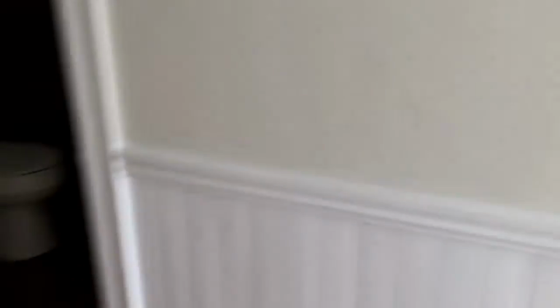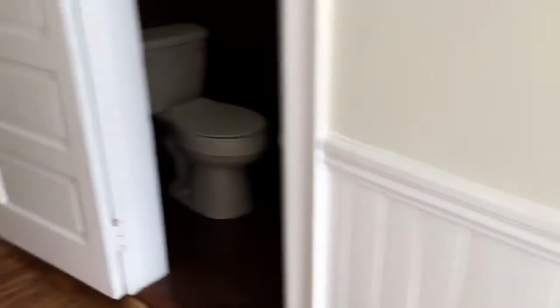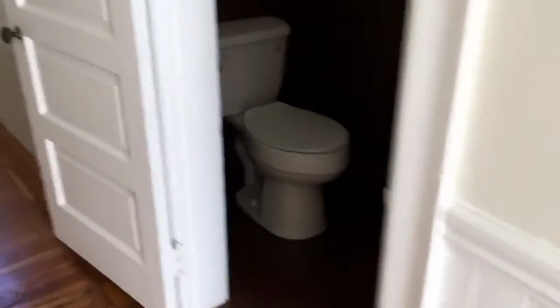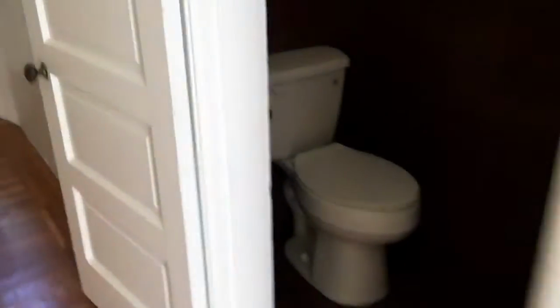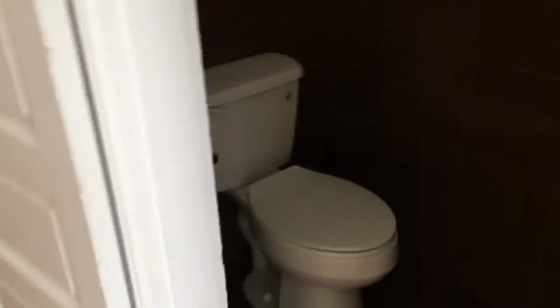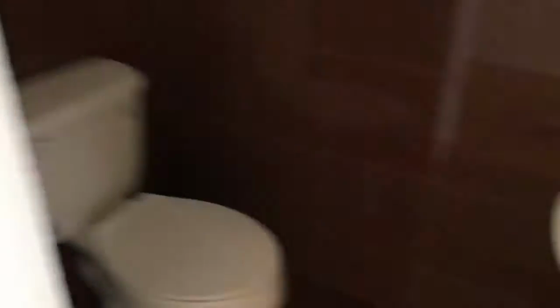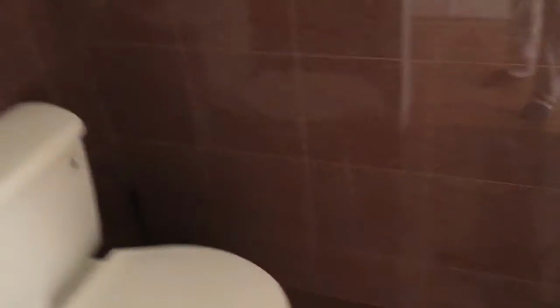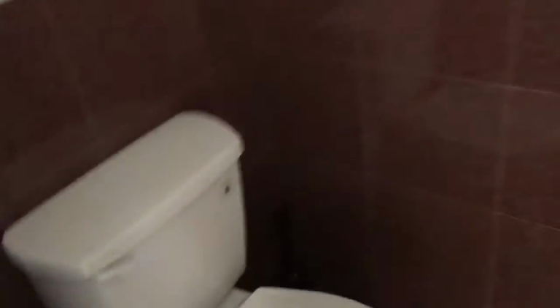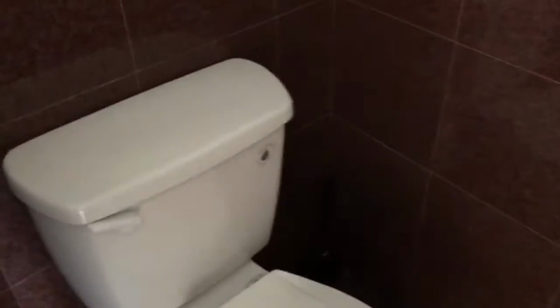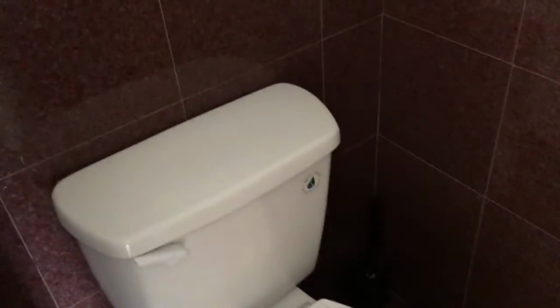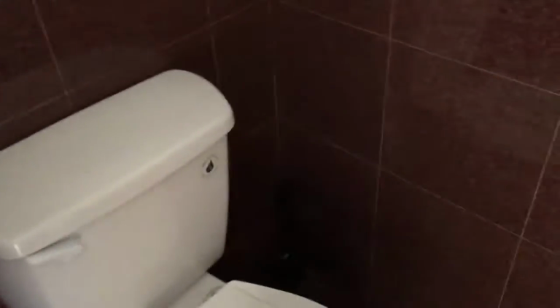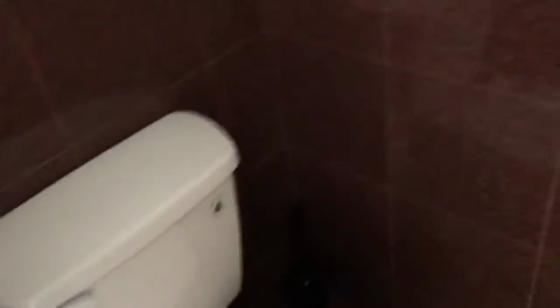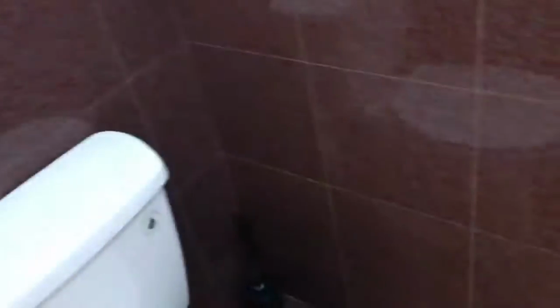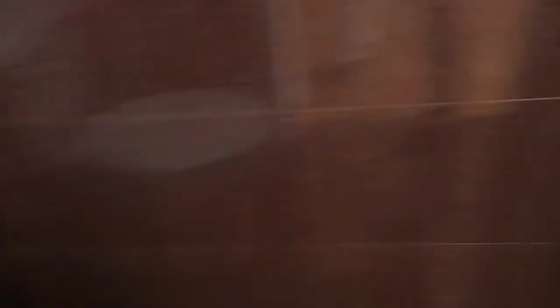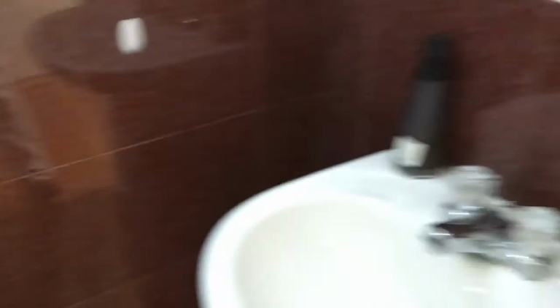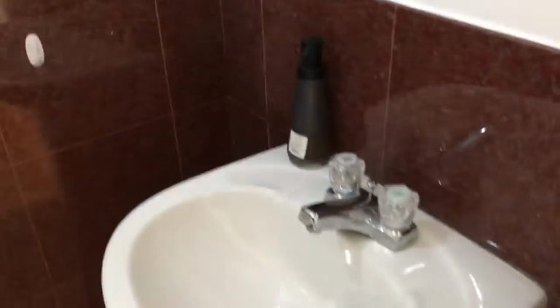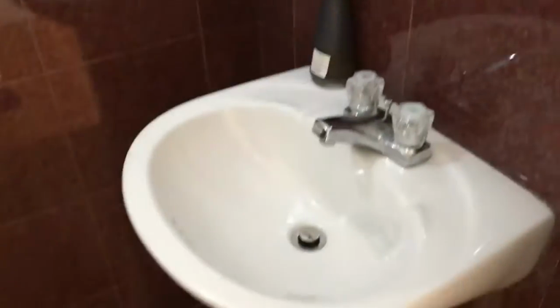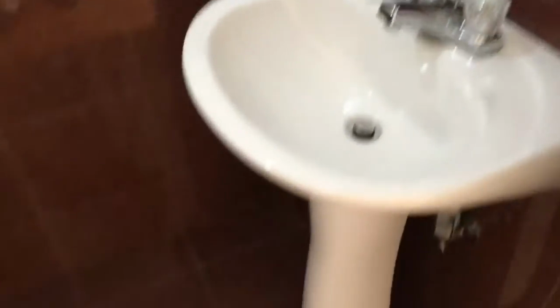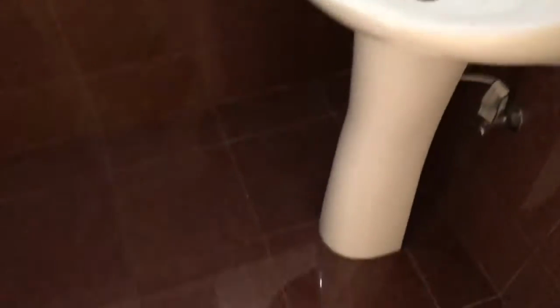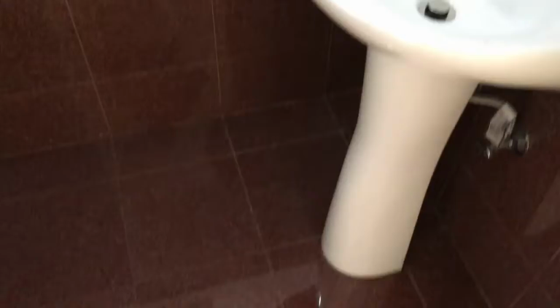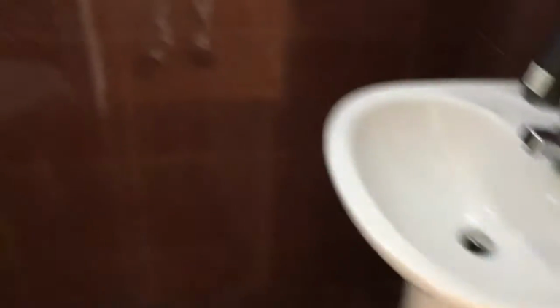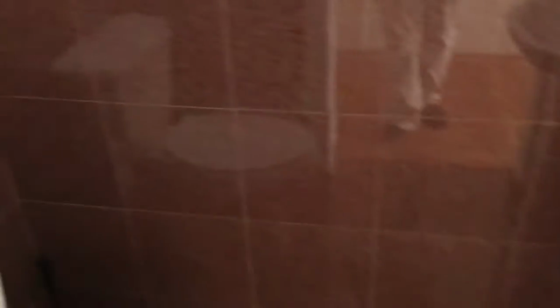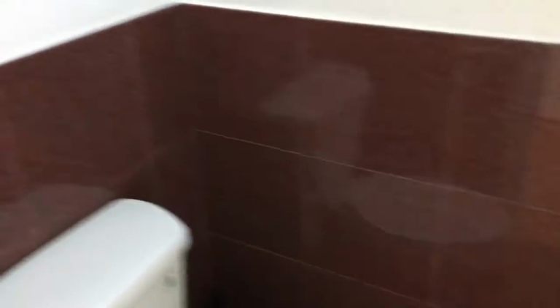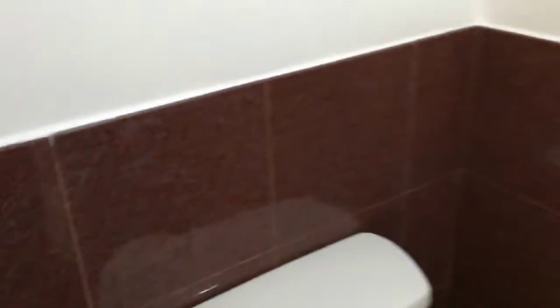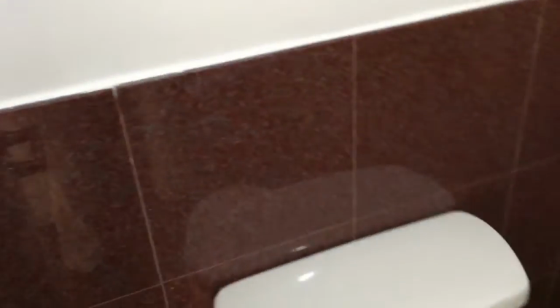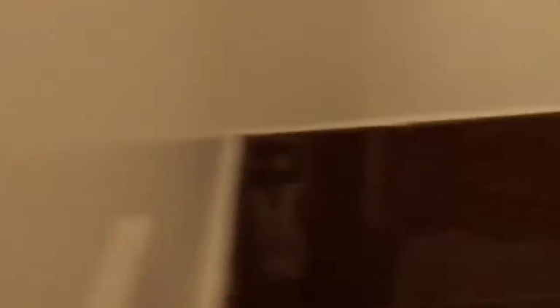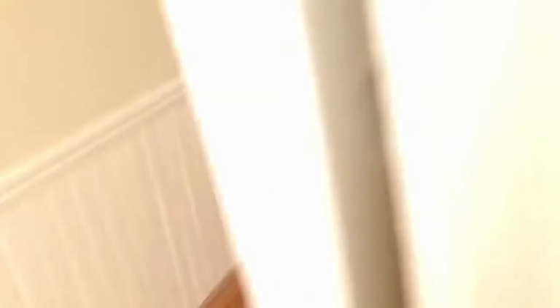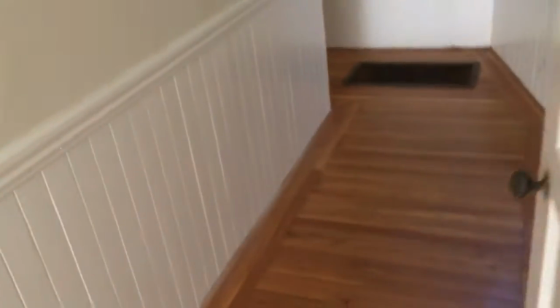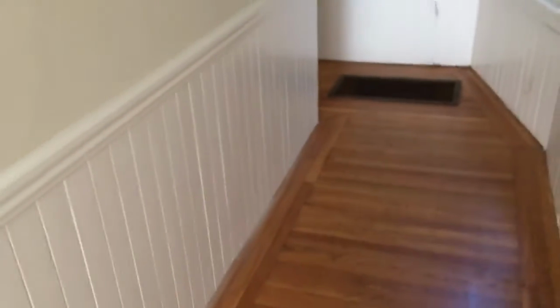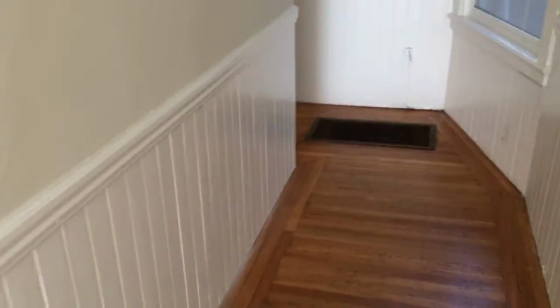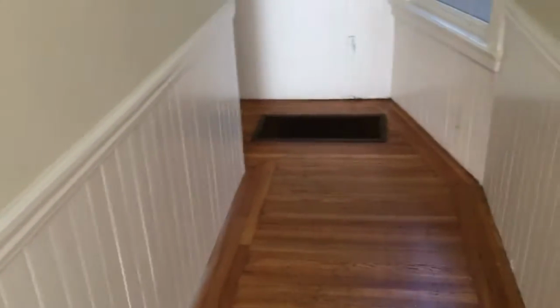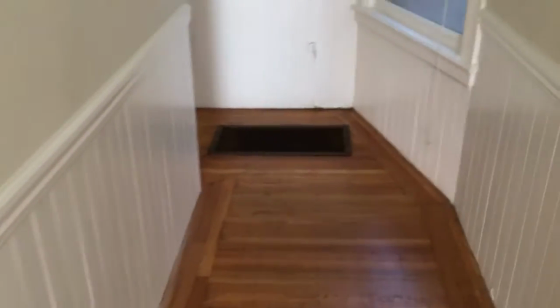One and a half remodeled baths — super cute, with a loud fan.